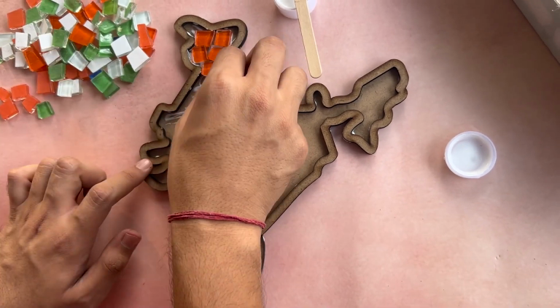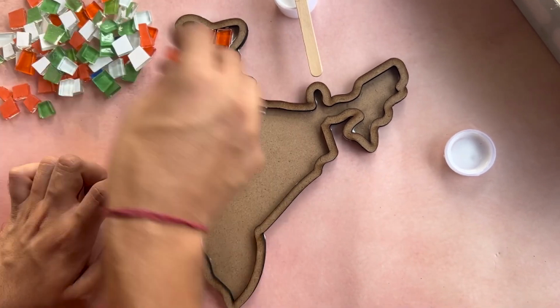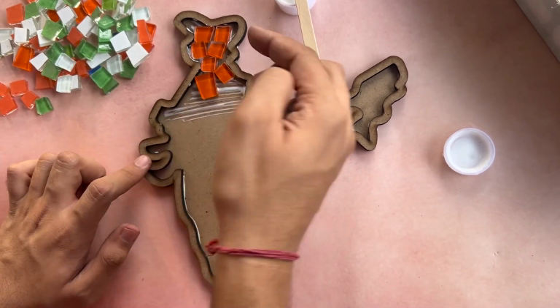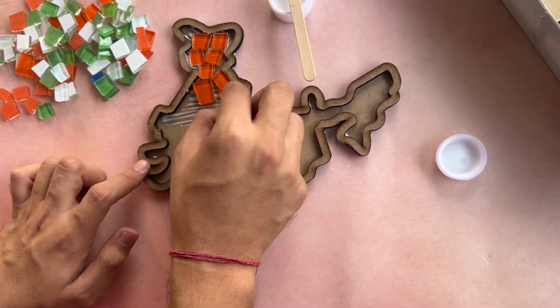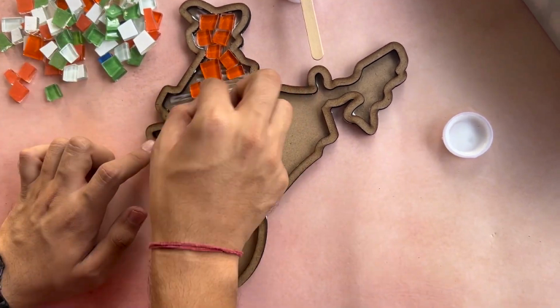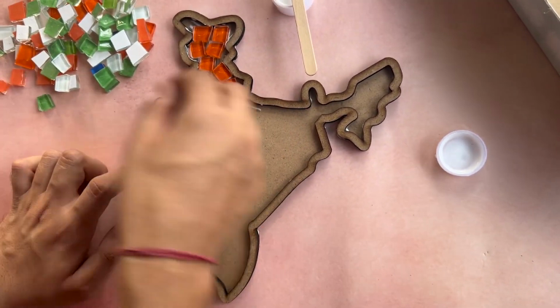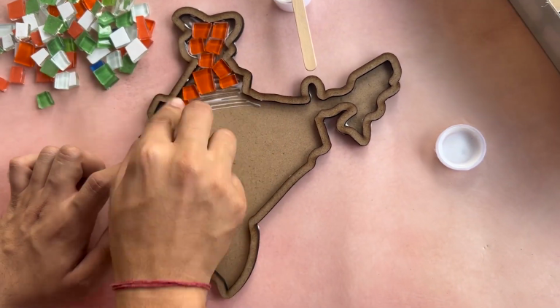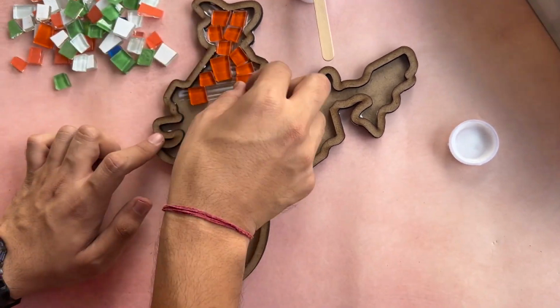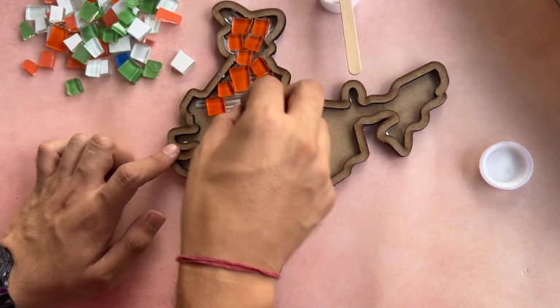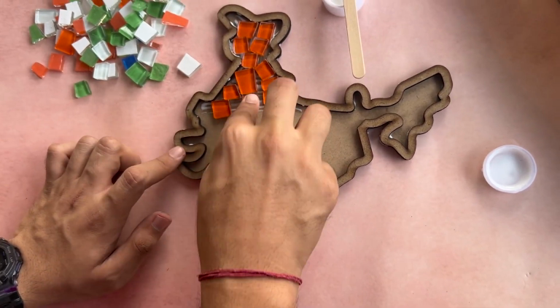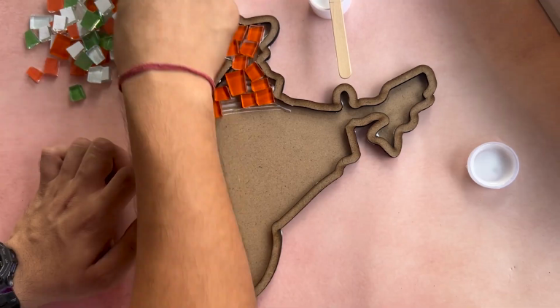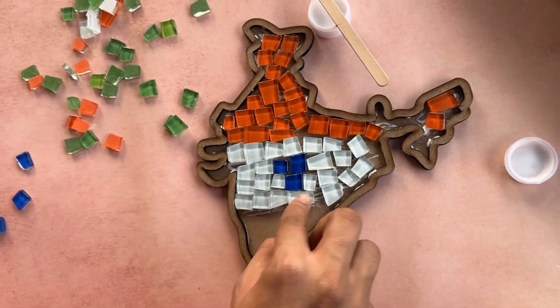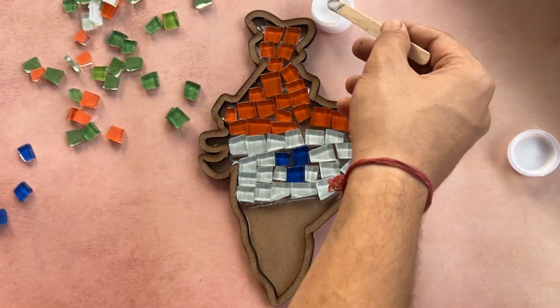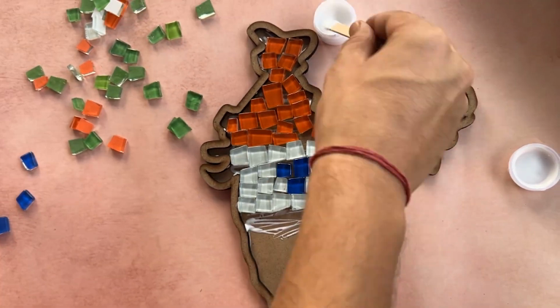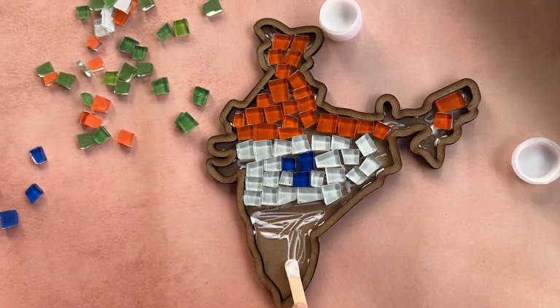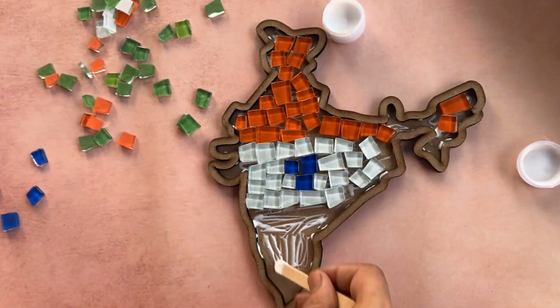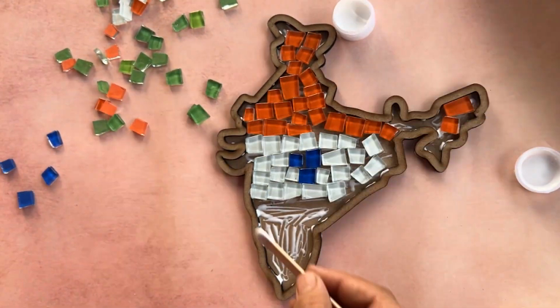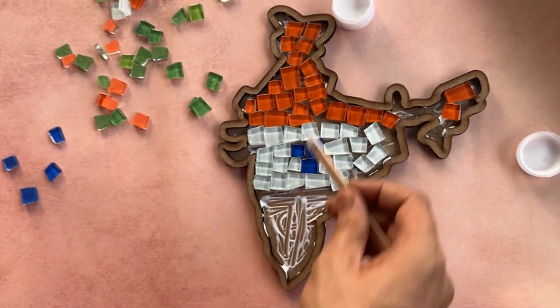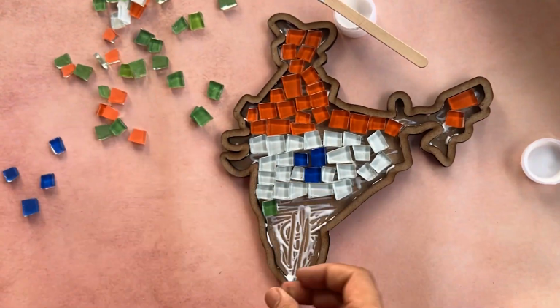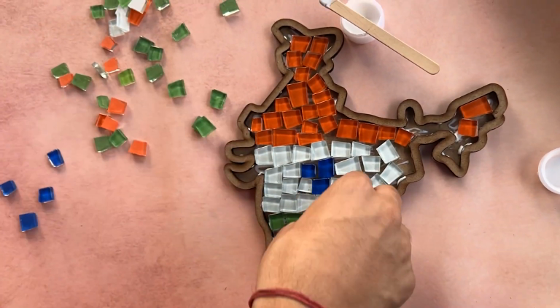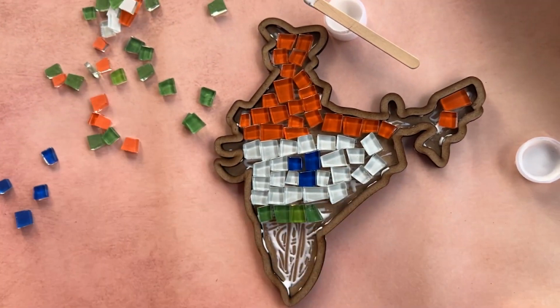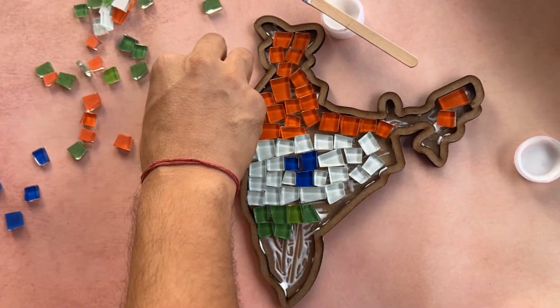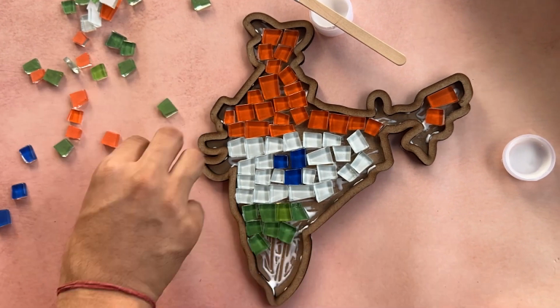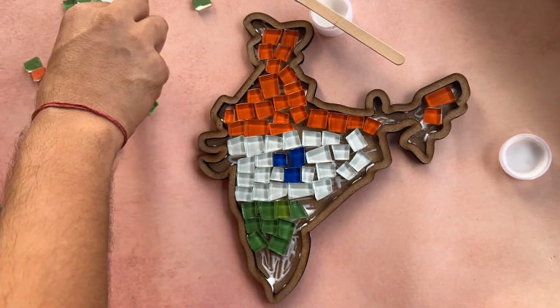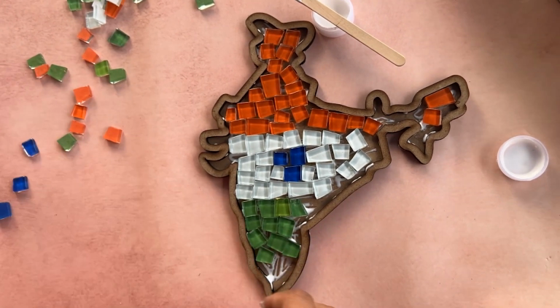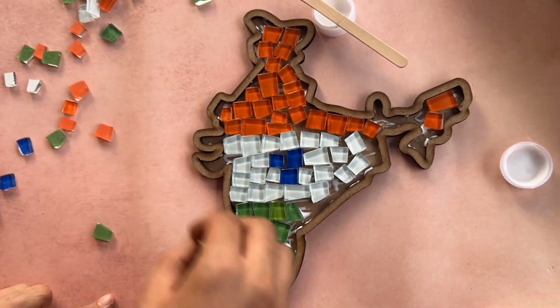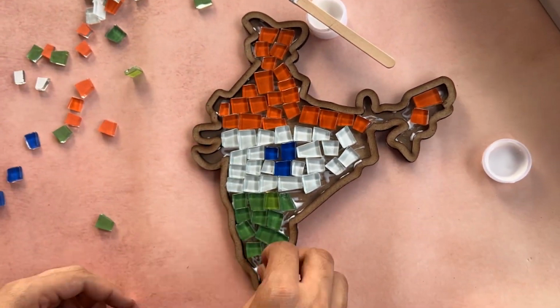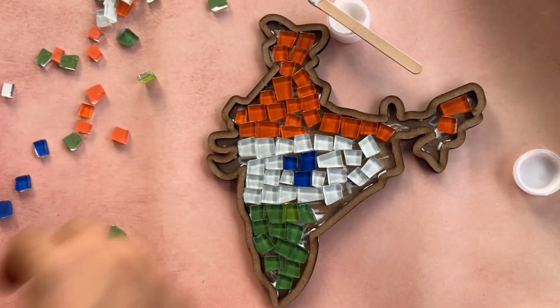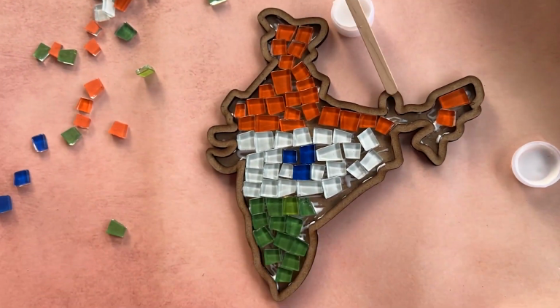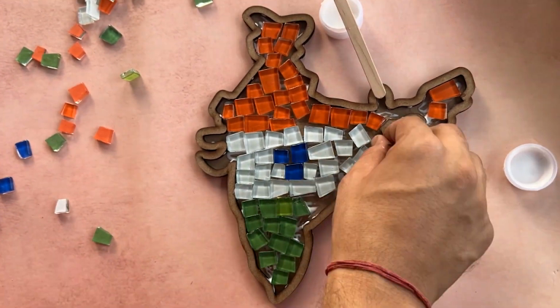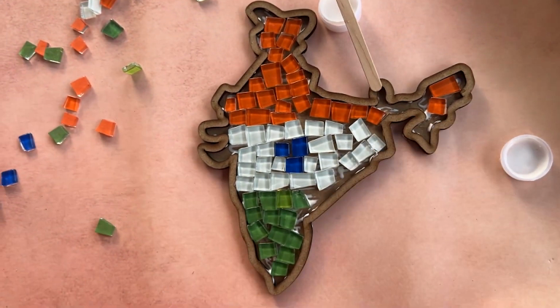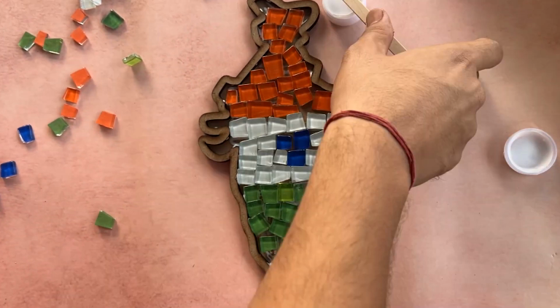Work in small areas to prevent the glue from drying before you can place the glass tiles. Repeat the process until you've covered the entire MDF base, ensuring that you're not leaving white gaps between the tiles.